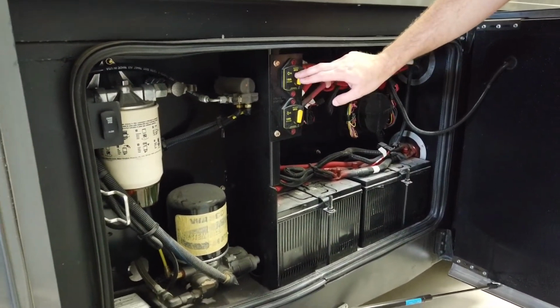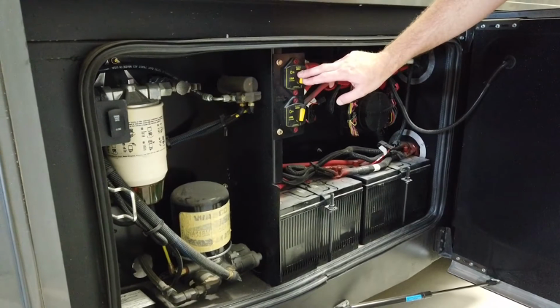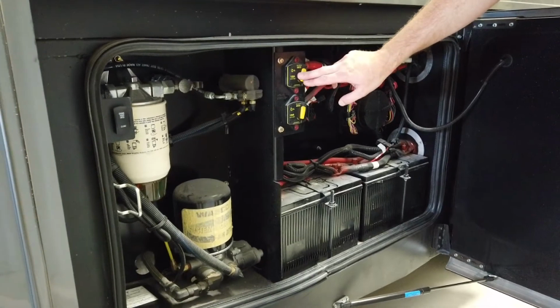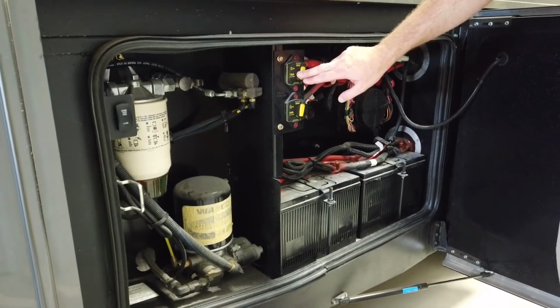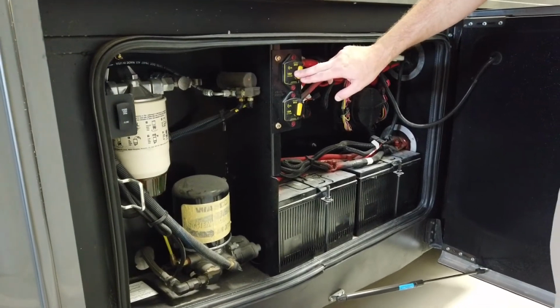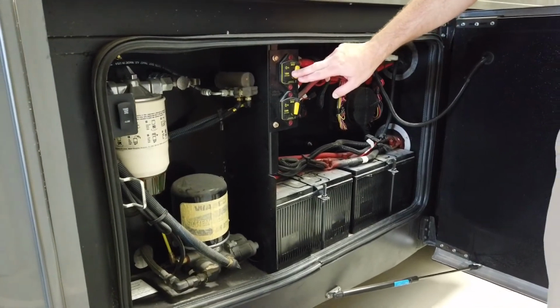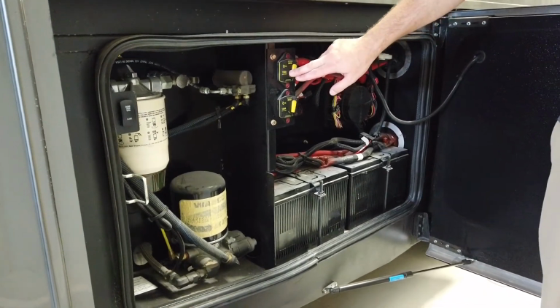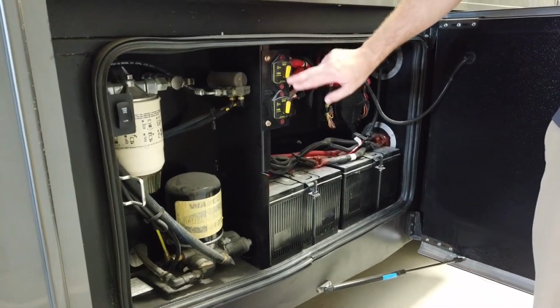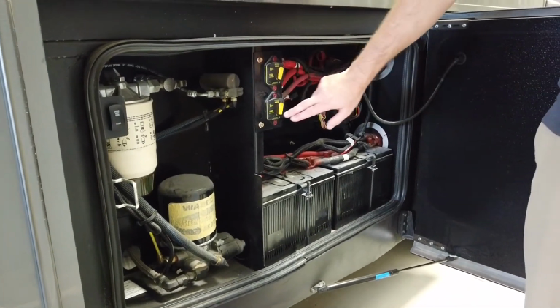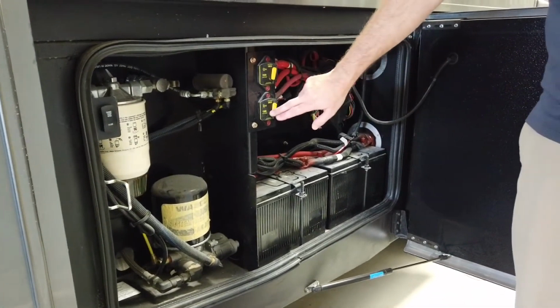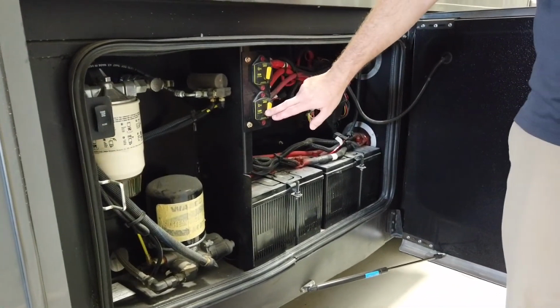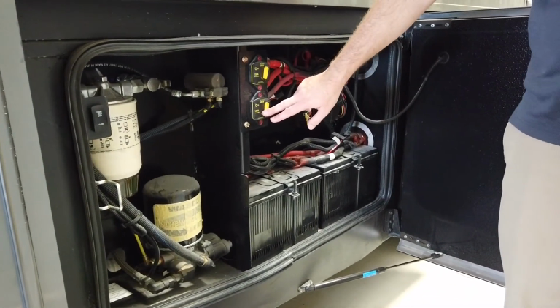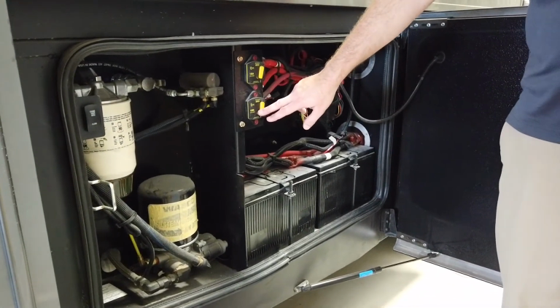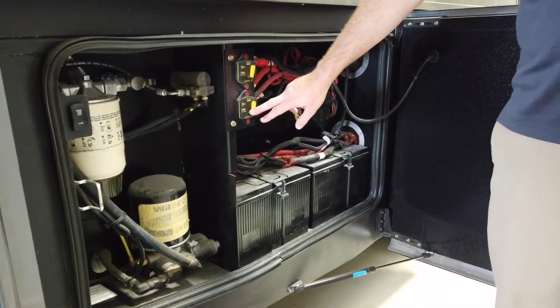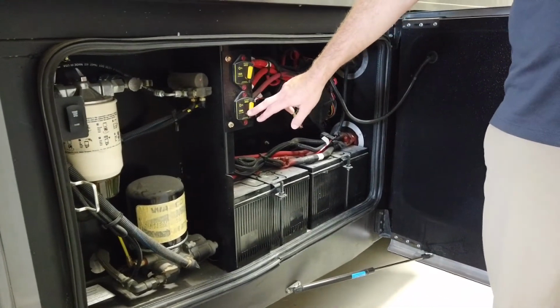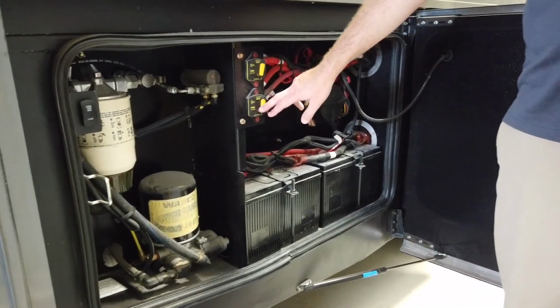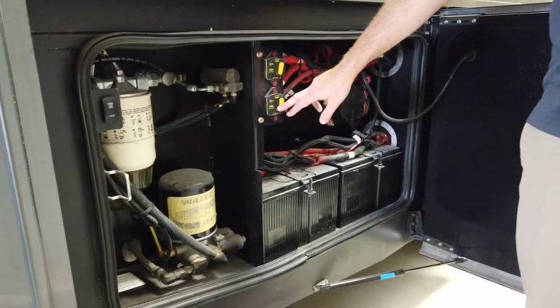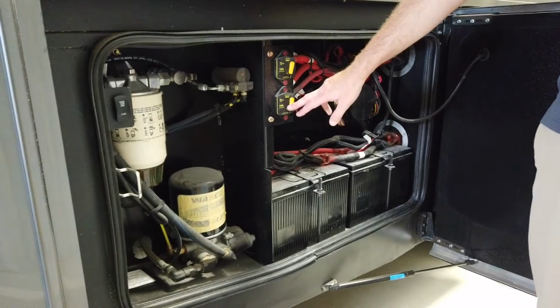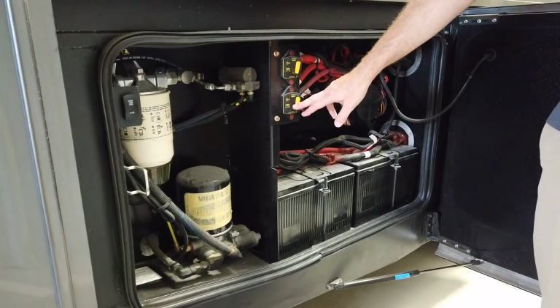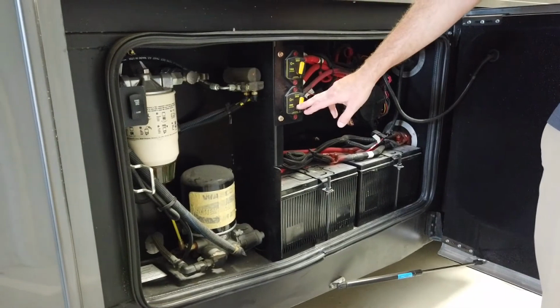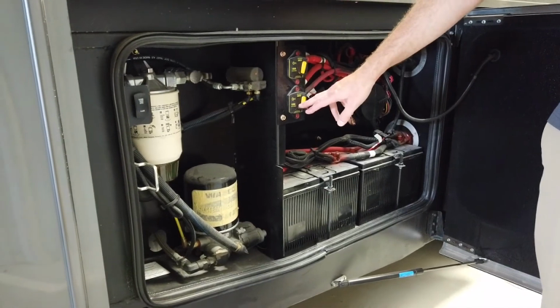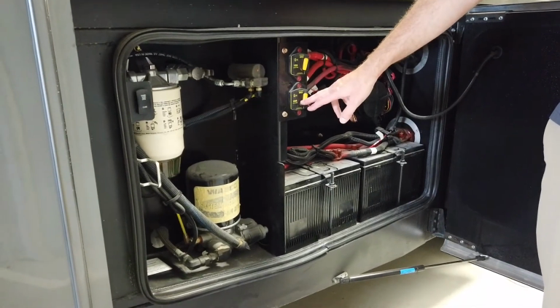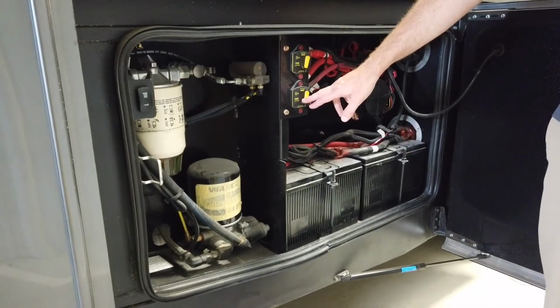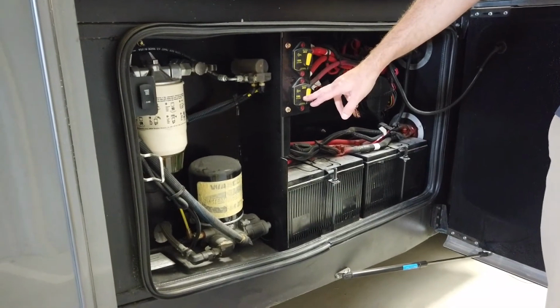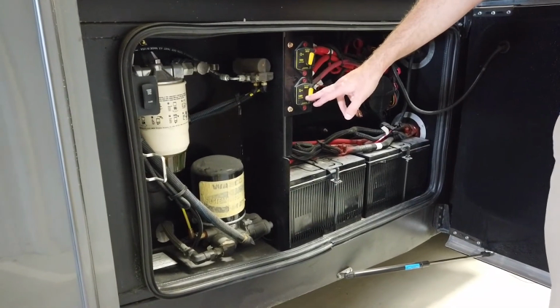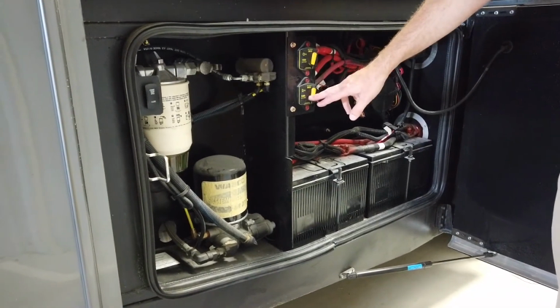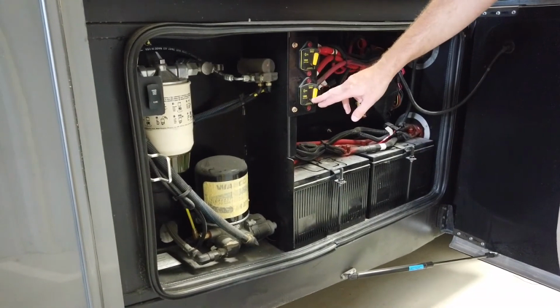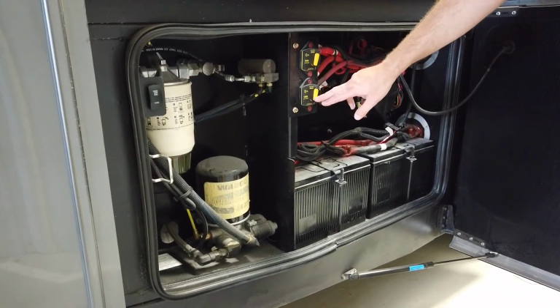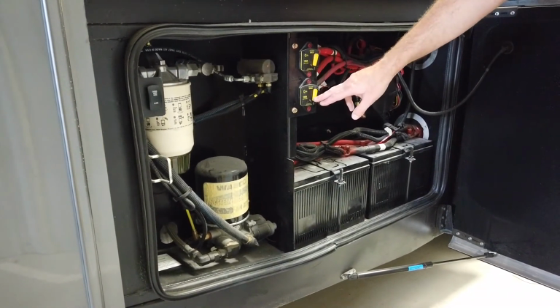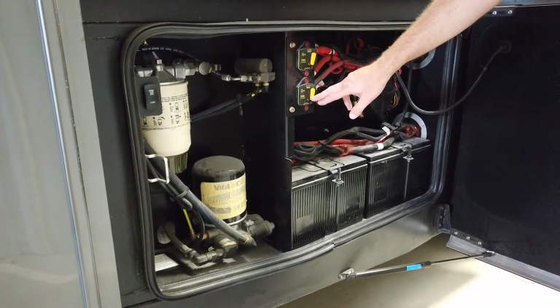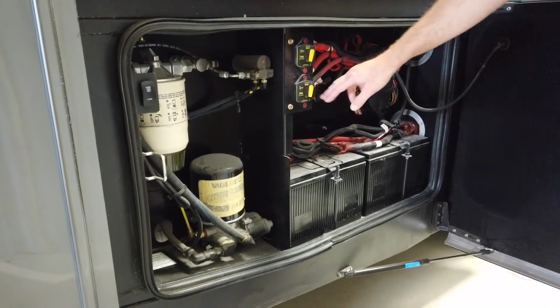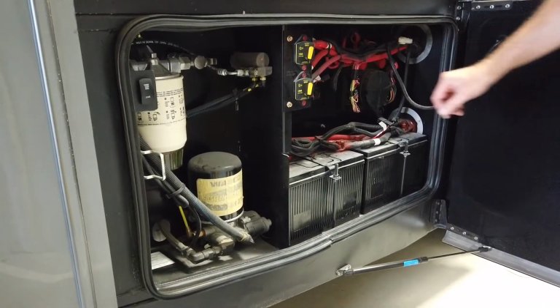One breaker is for your starting capabilities of the engine, the other one is for the battery boost. This is what would charge the house batteries from the alternator while you're driving down the road — that would need to be on while you're driving.